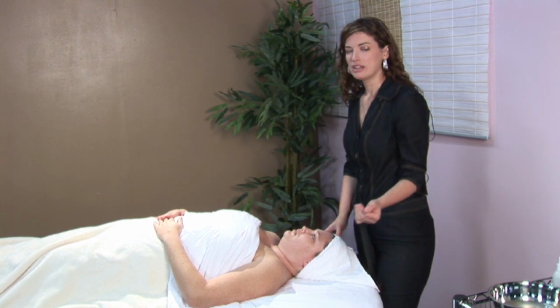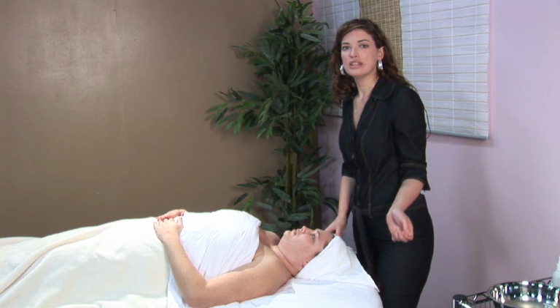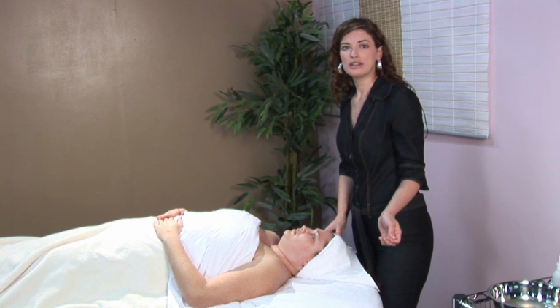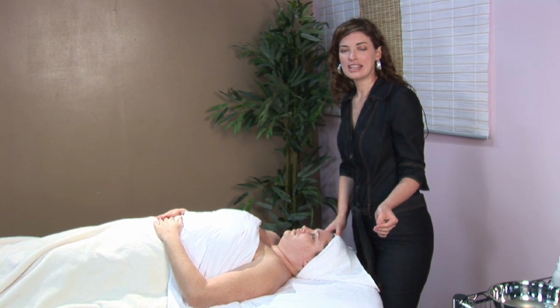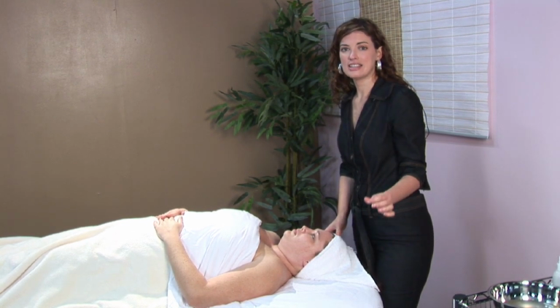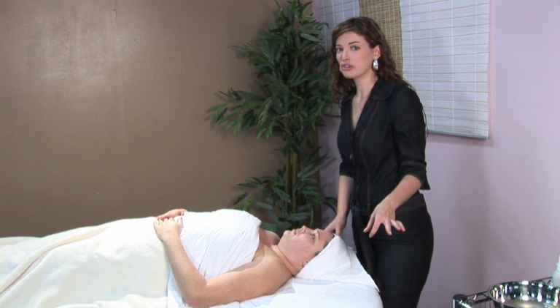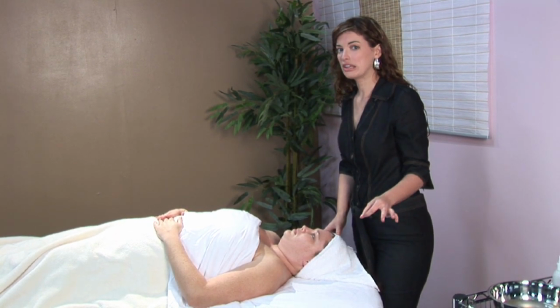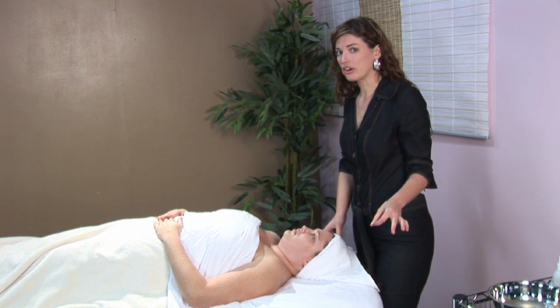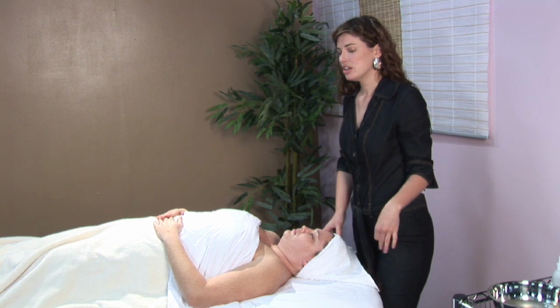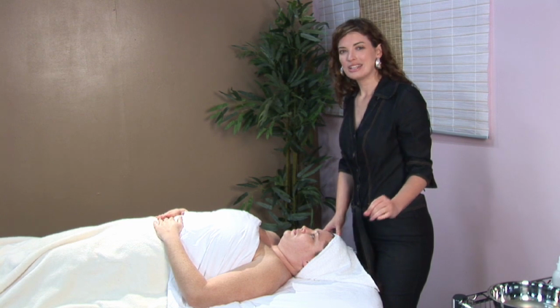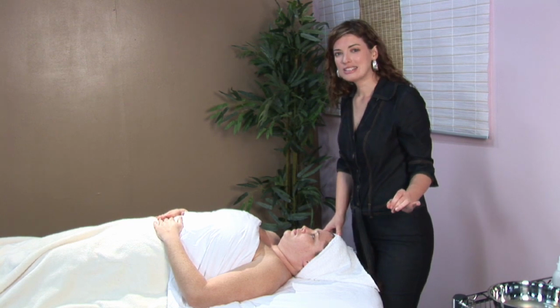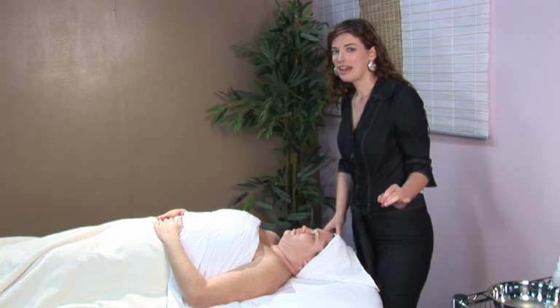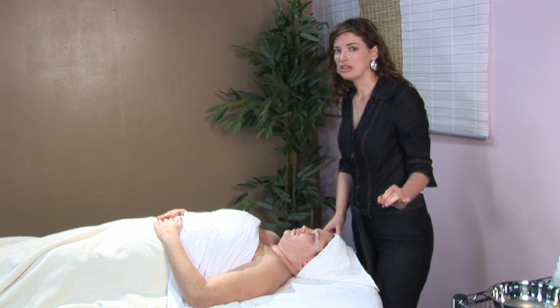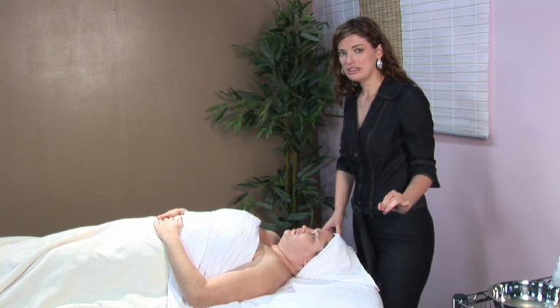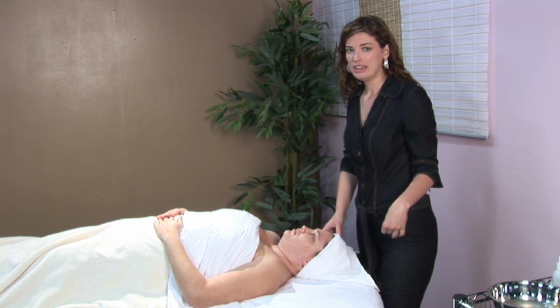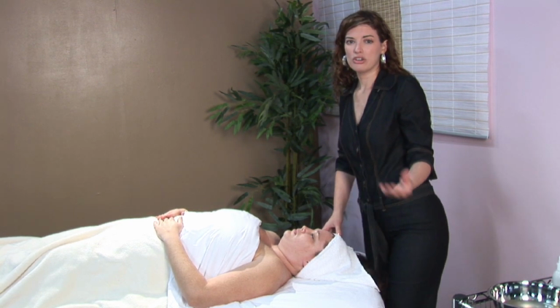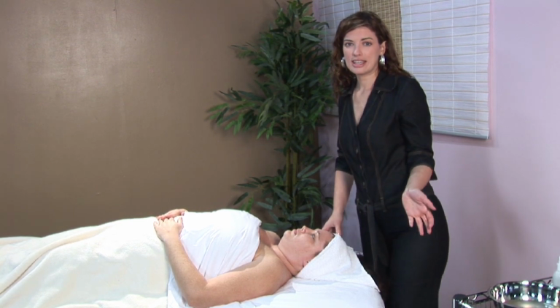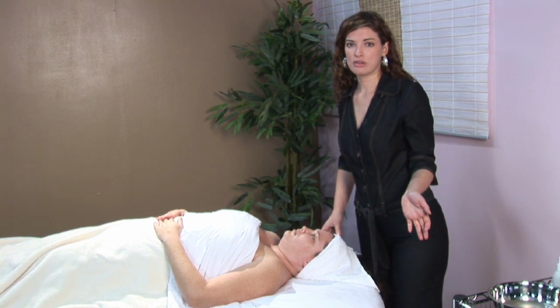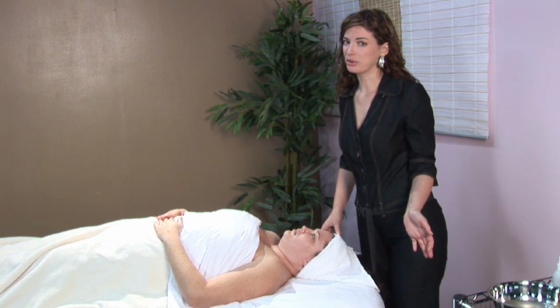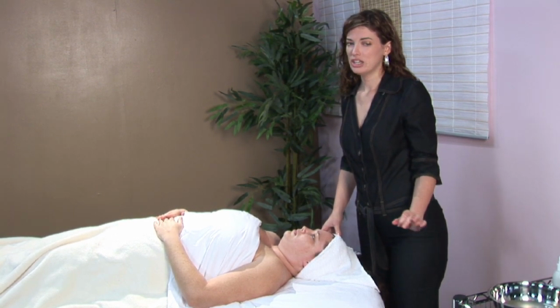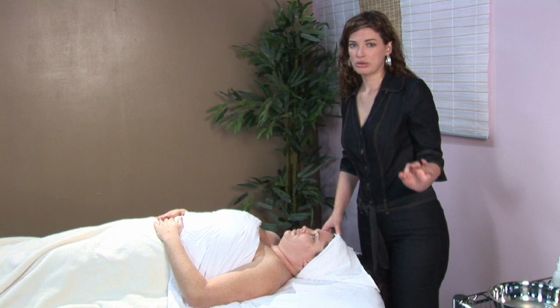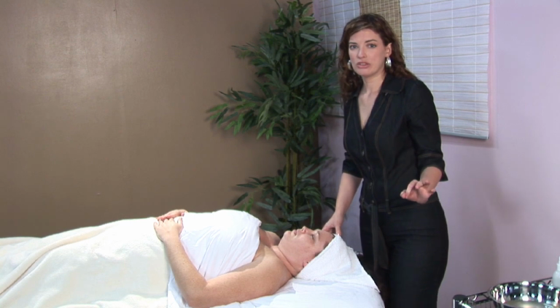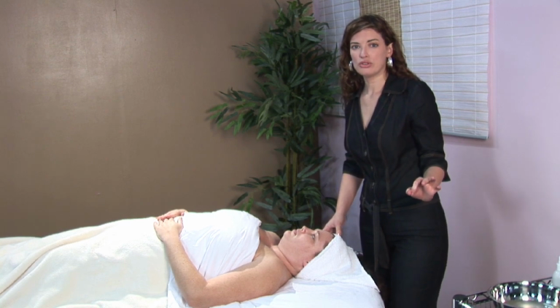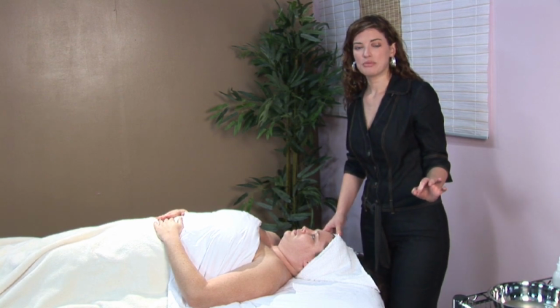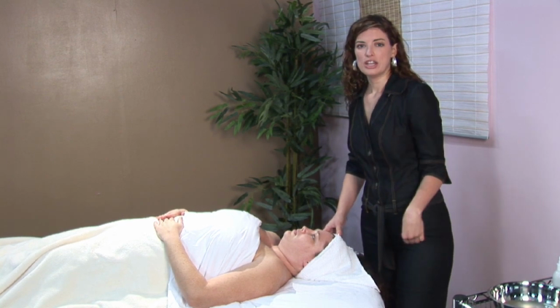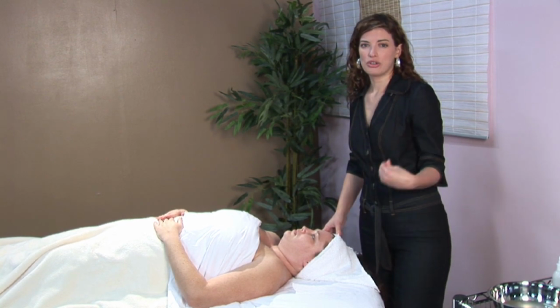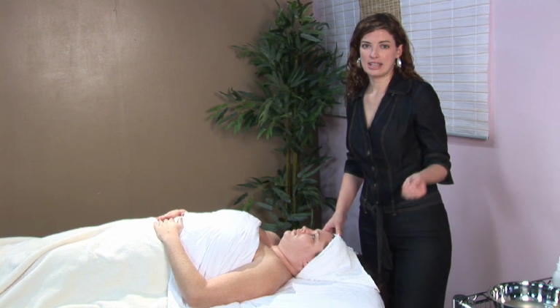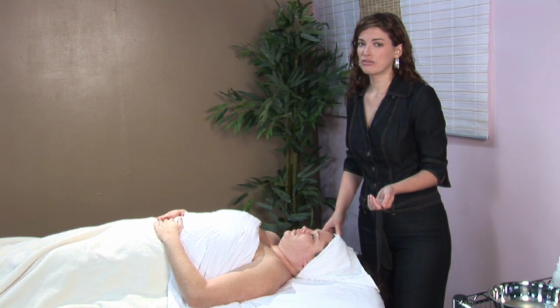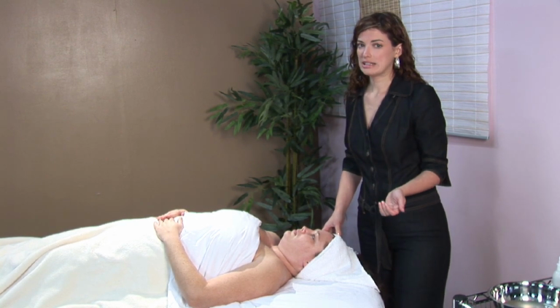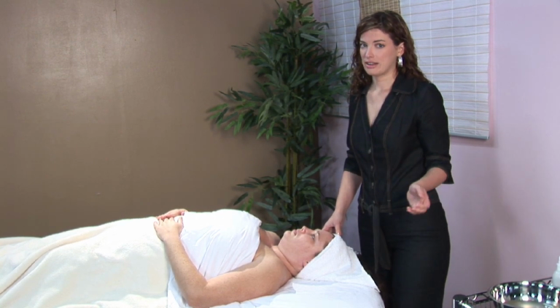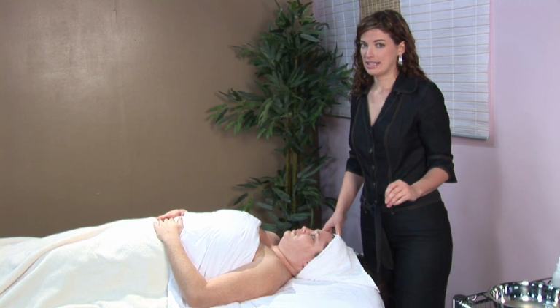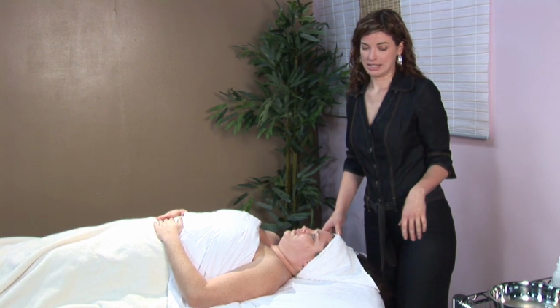Now know this — oily skin stays younger looking longer, so it doesn't necessarily have to be a bad thing if you know how to take care of it properly. I'm going to take you through a few steps to show you how to take care of your oily skin on a daily basis.